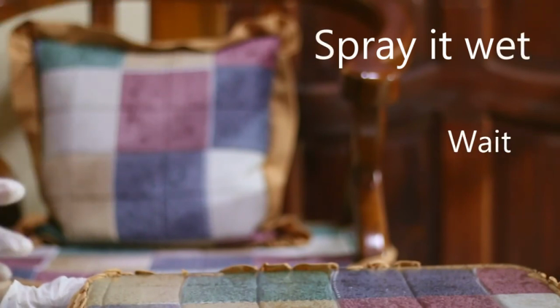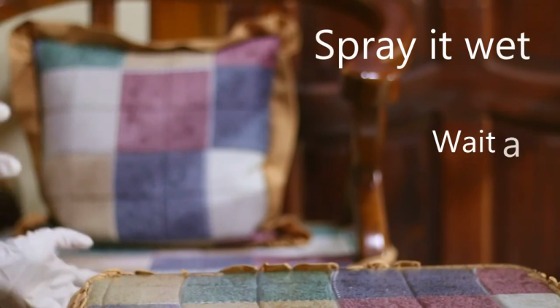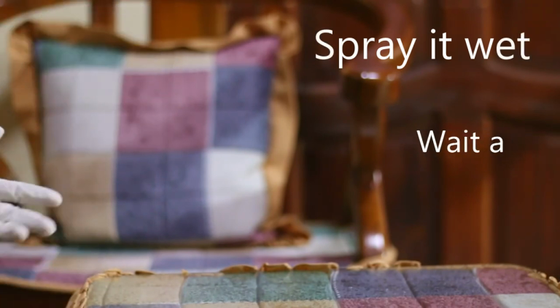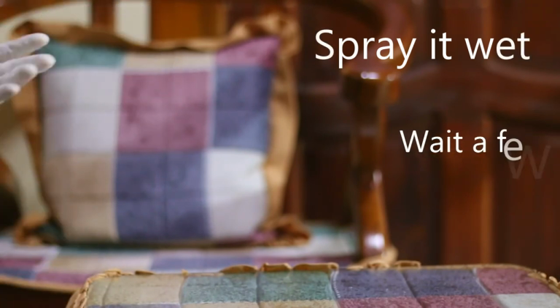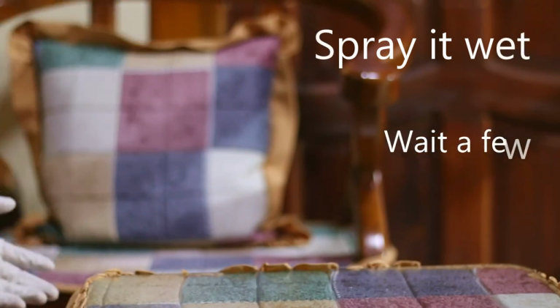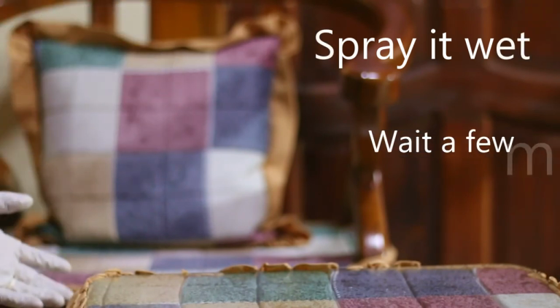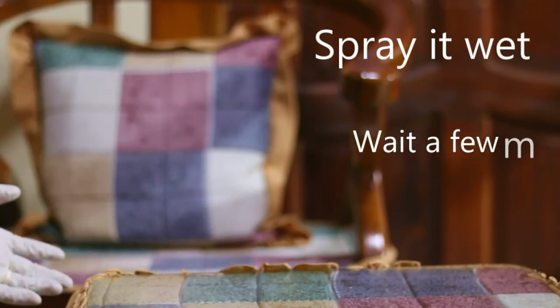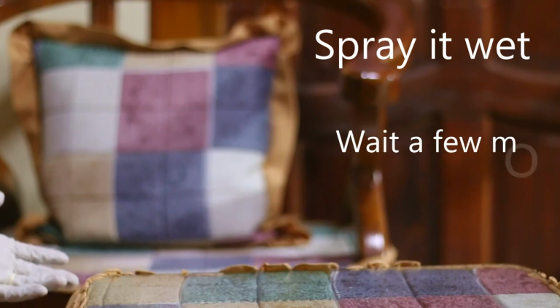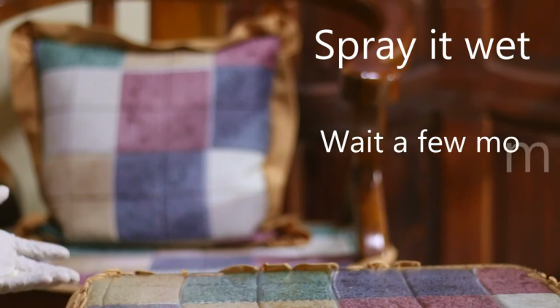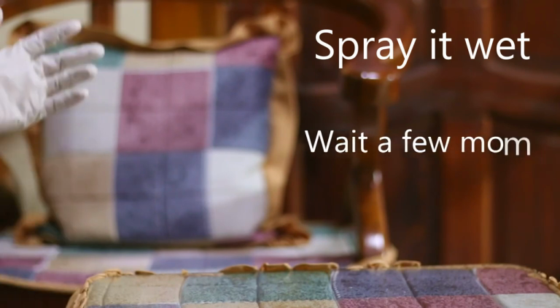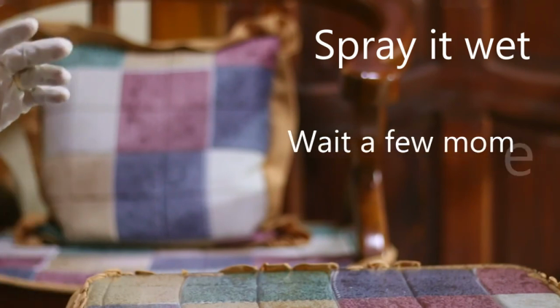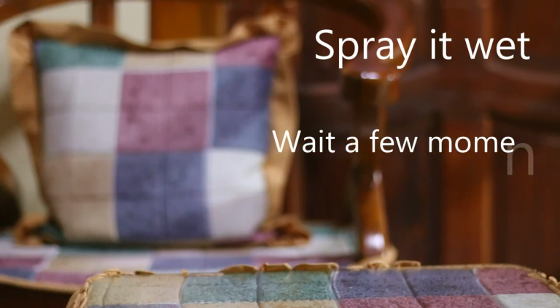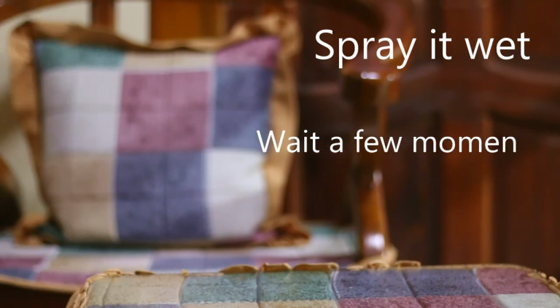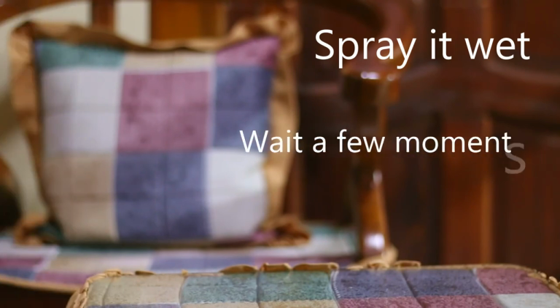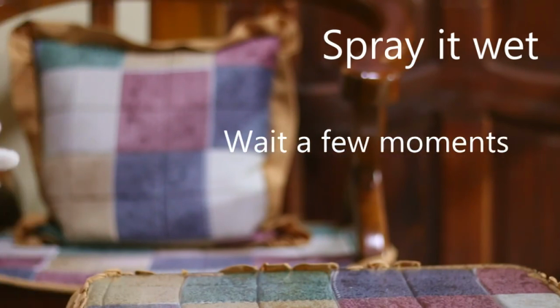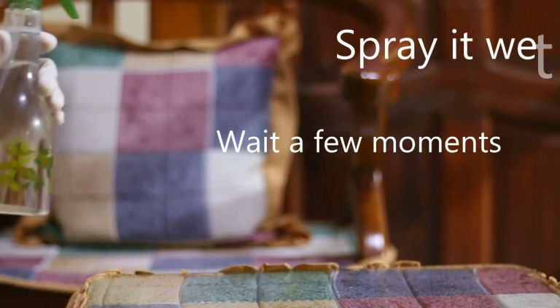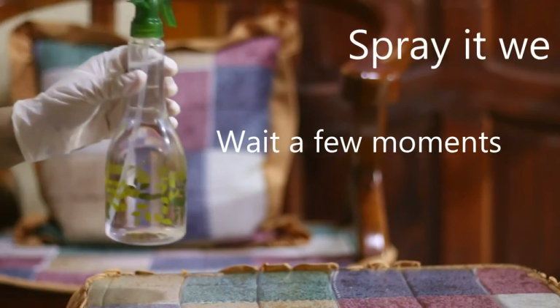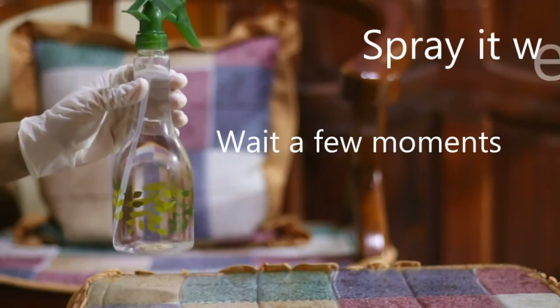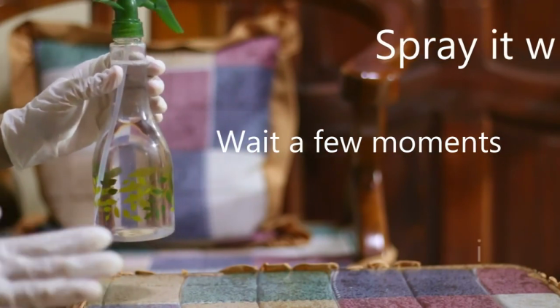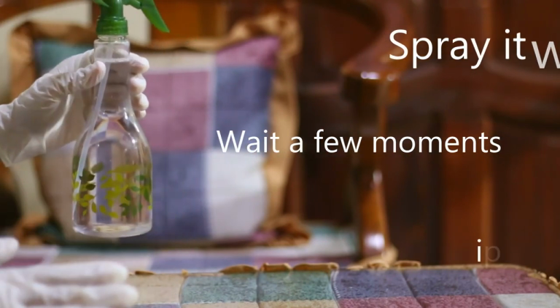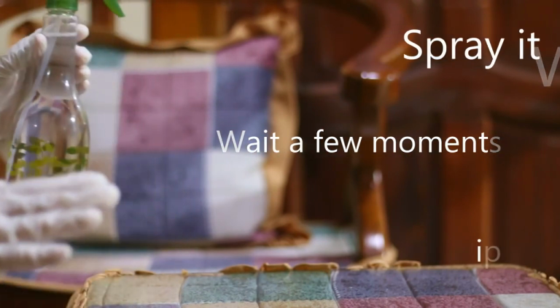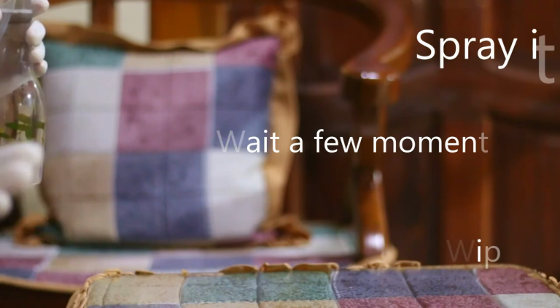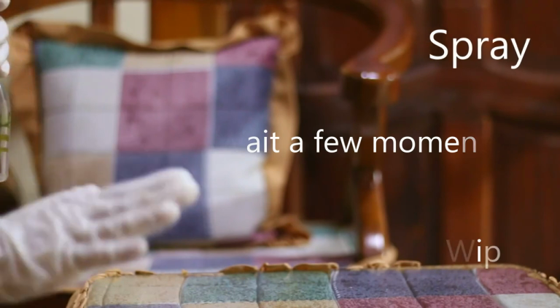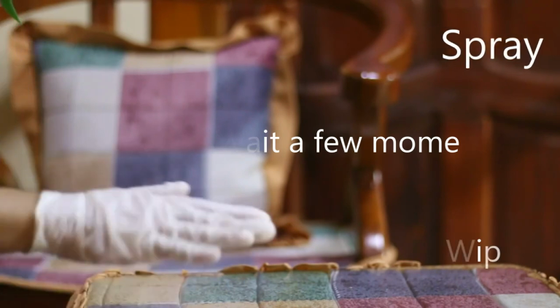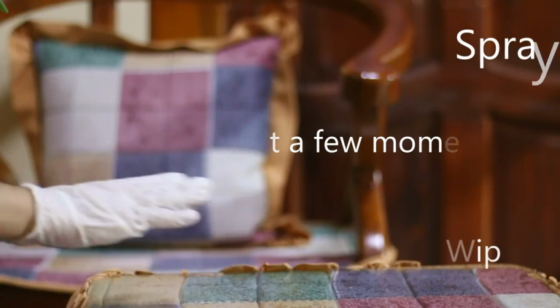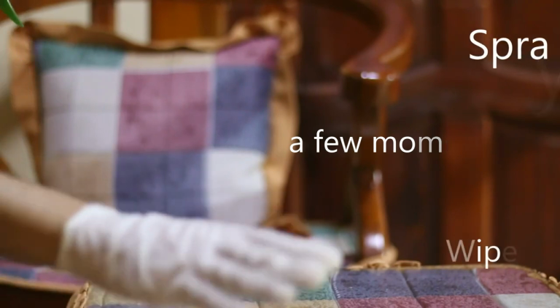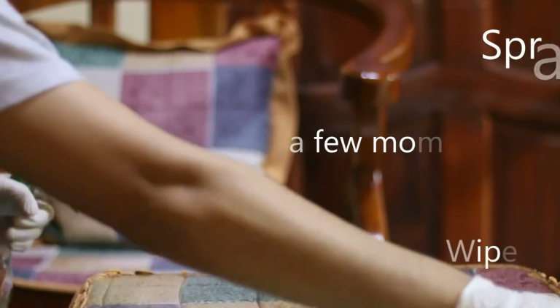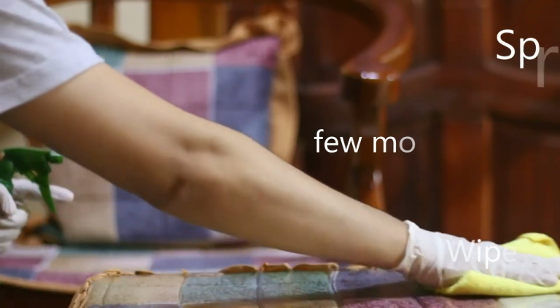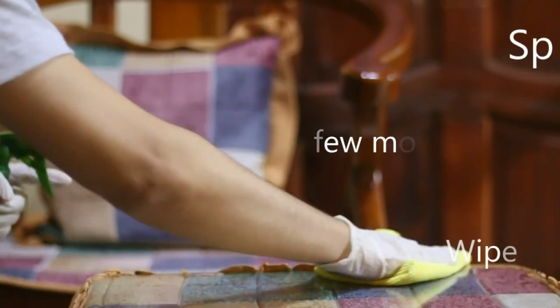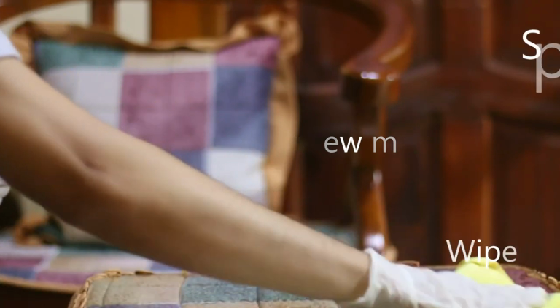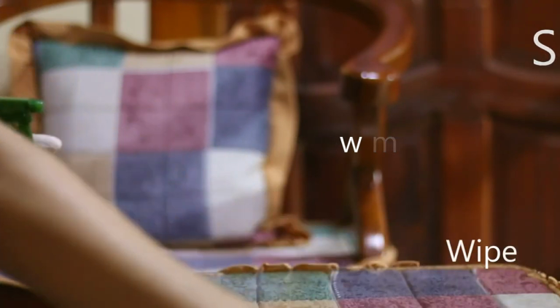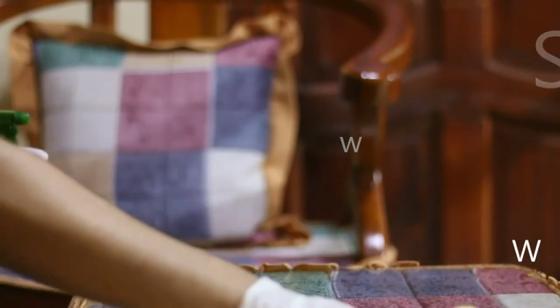And then wait for a few moments. The U.S. EPA recommends at least 10 minutes of waiting before wiping it. You can wipe it after that.